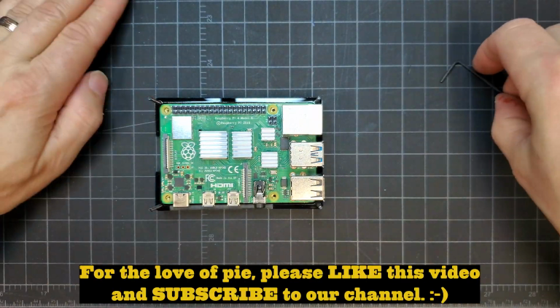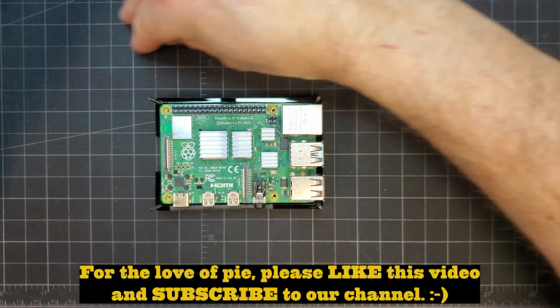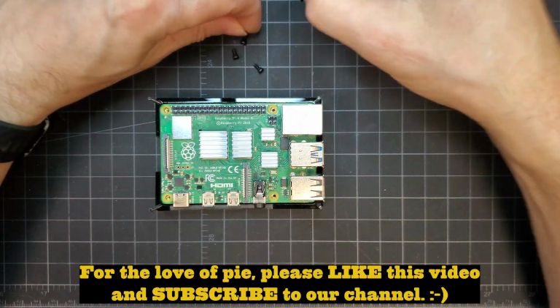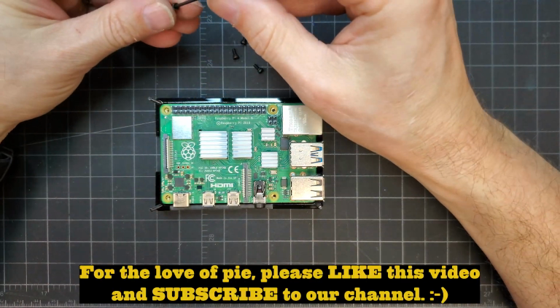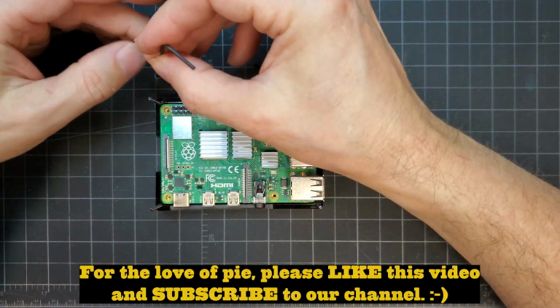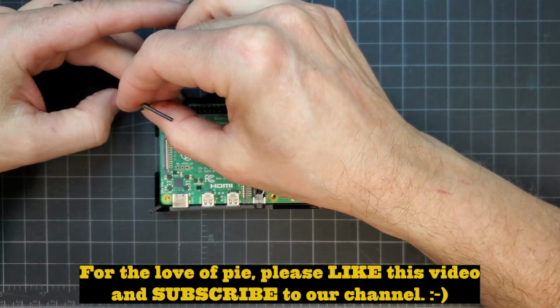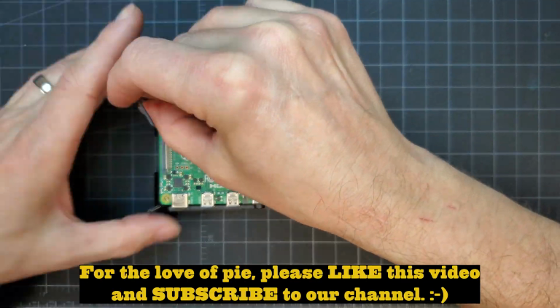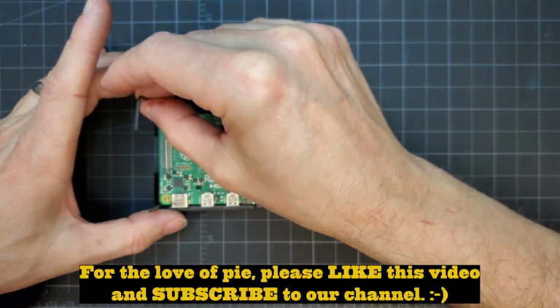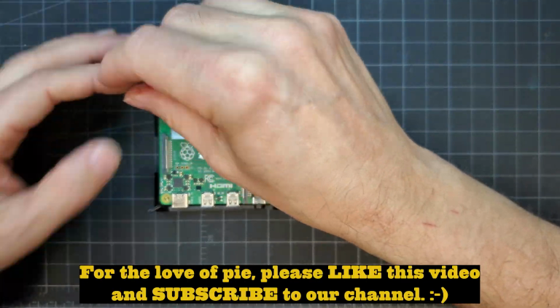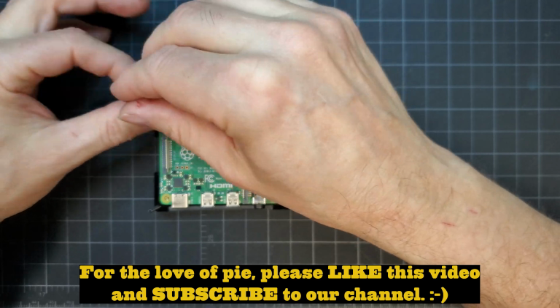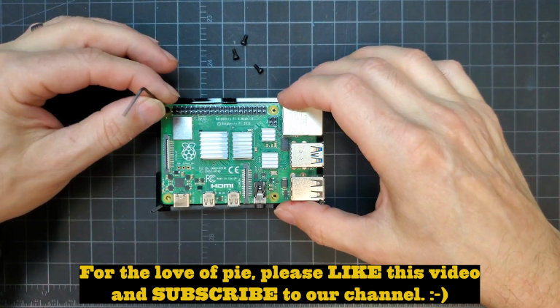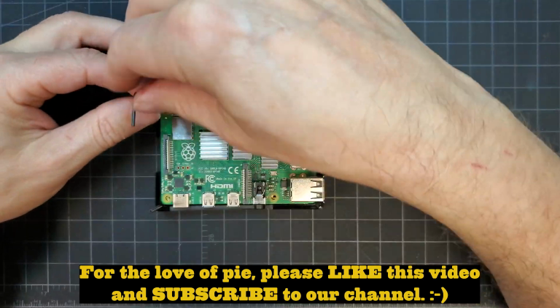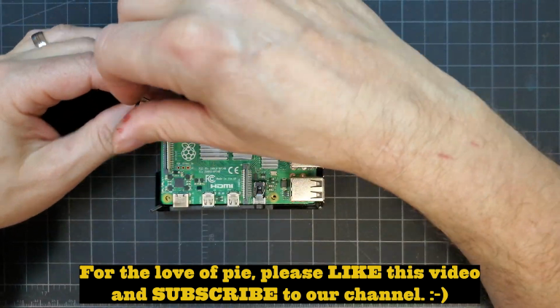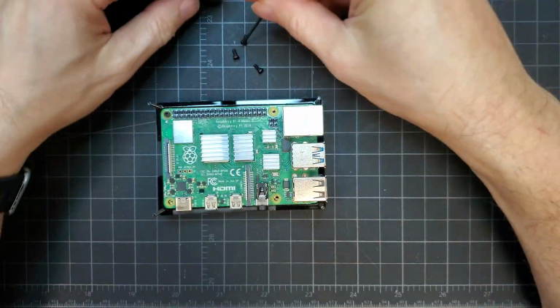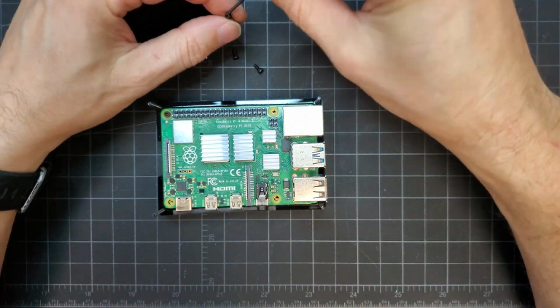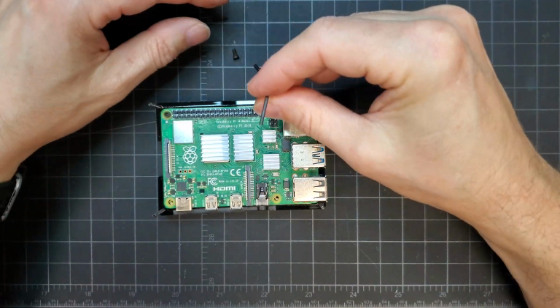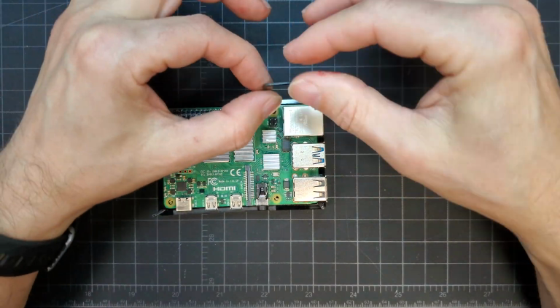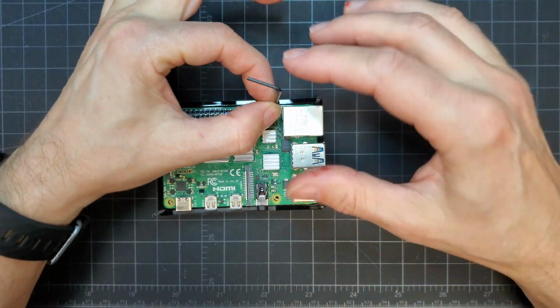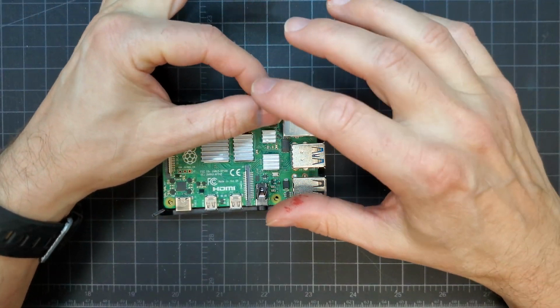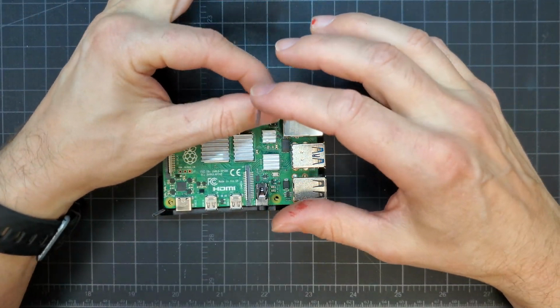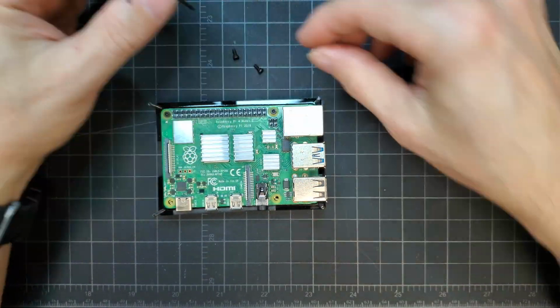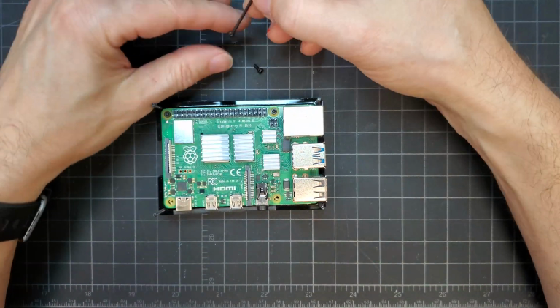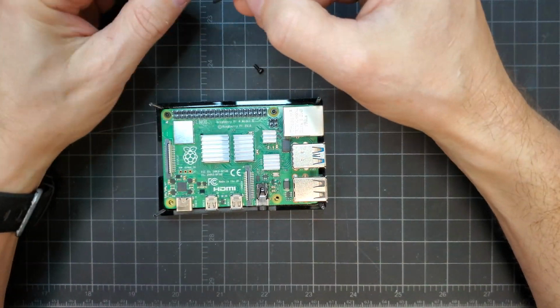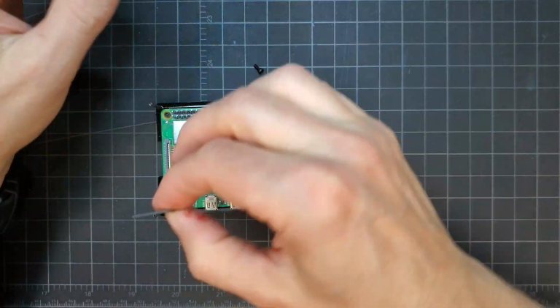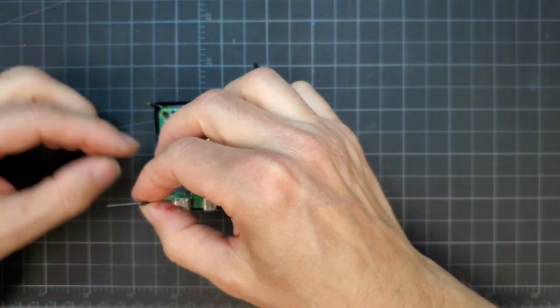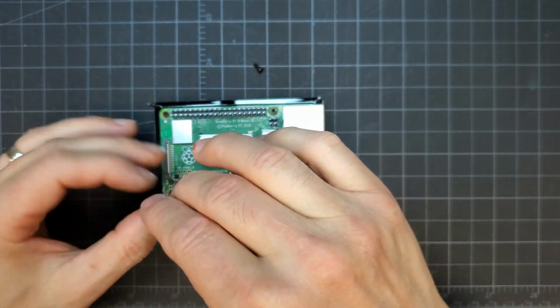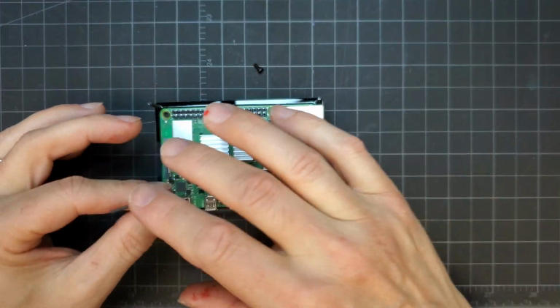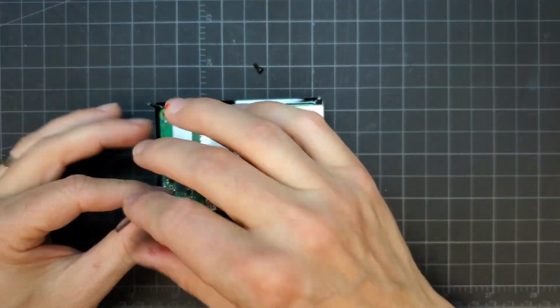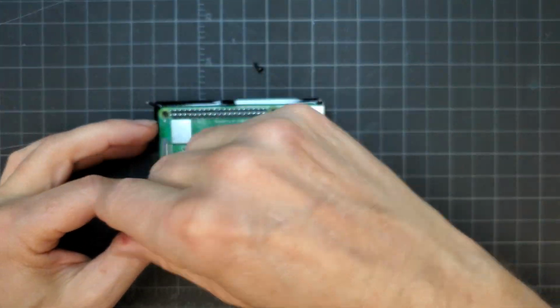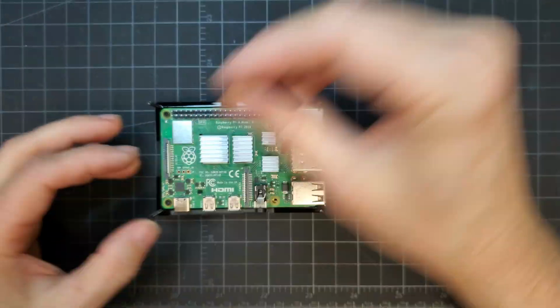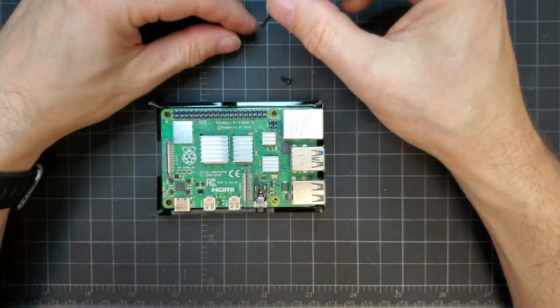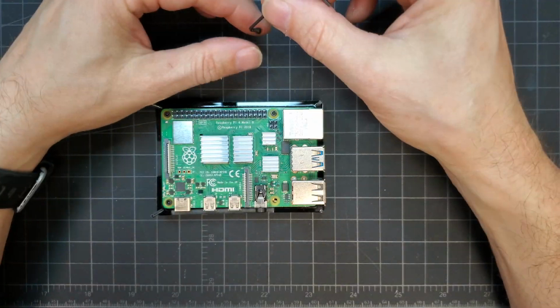Just like for our other Pi case, the bolts were upside down during the assembly but would be reversed later. The Pi was installed onto the standoffs, then all the layers were stacked together.